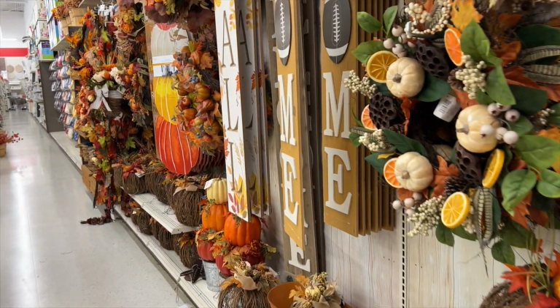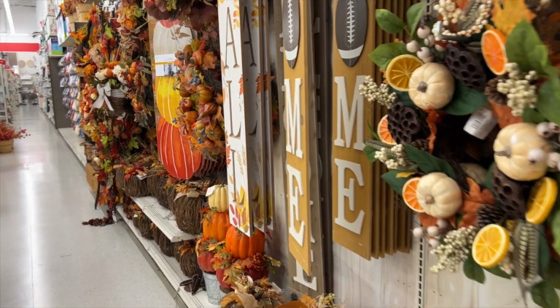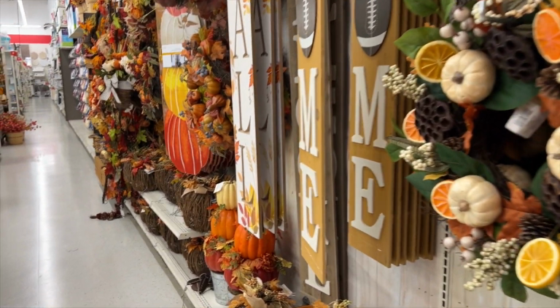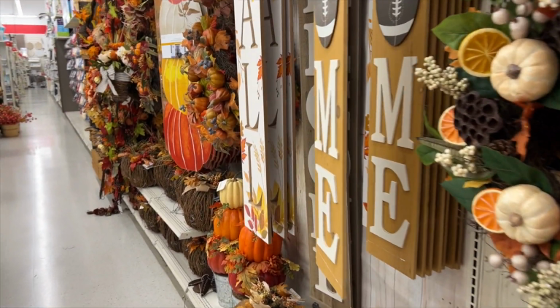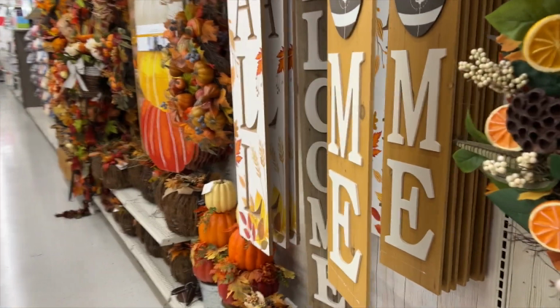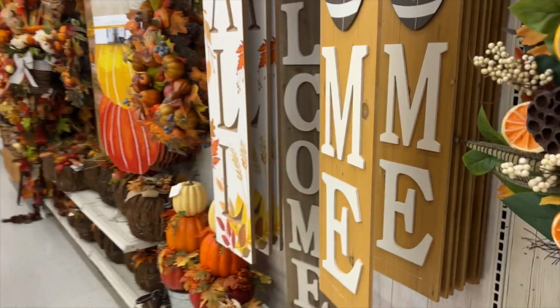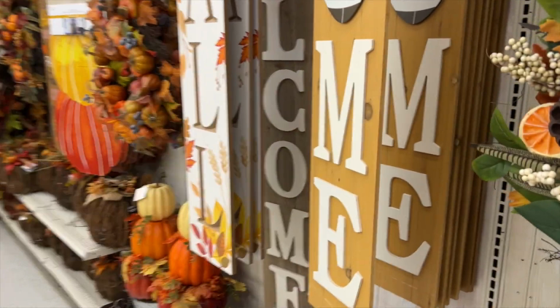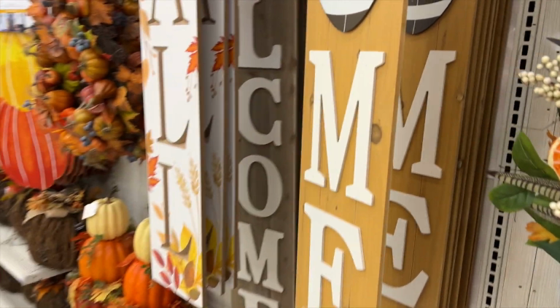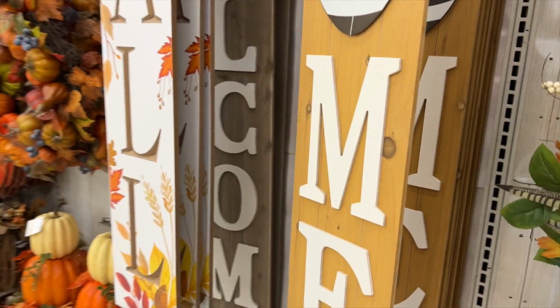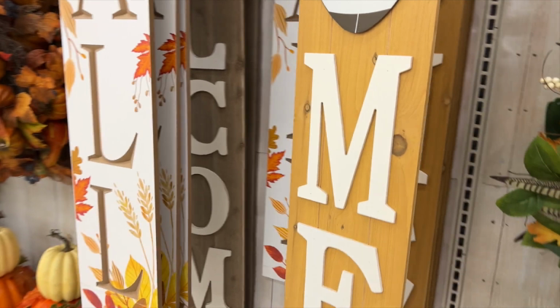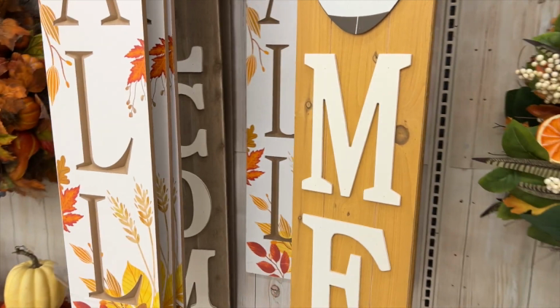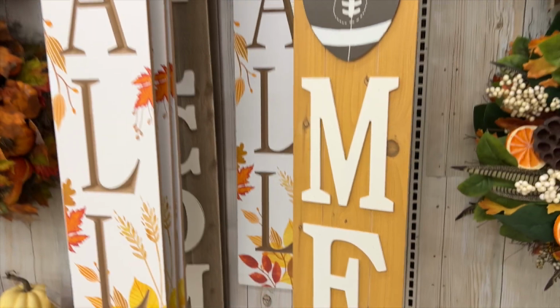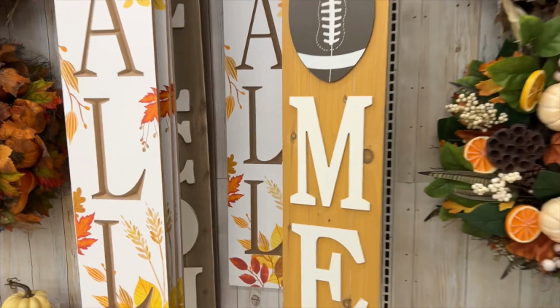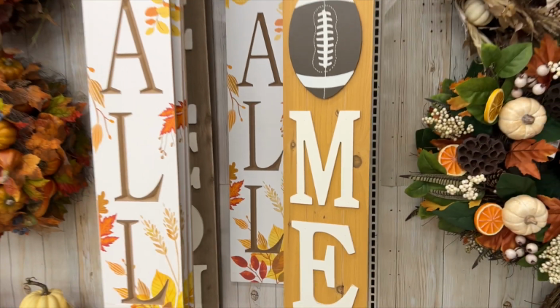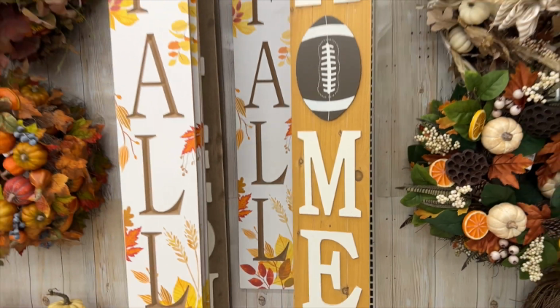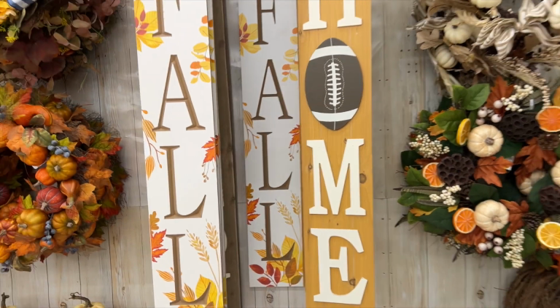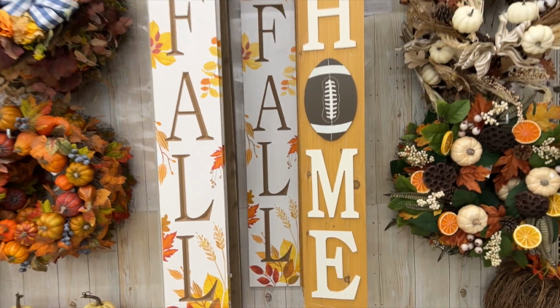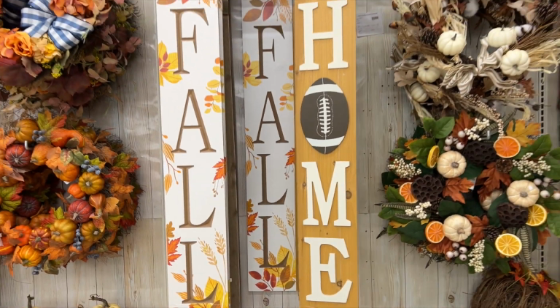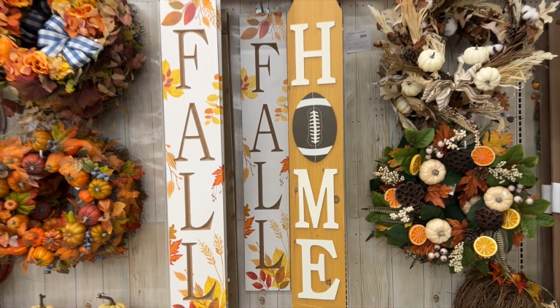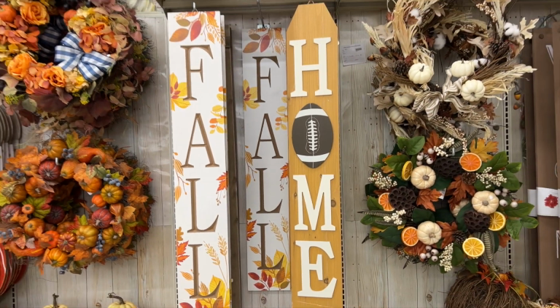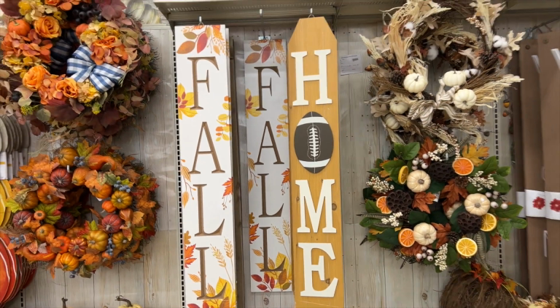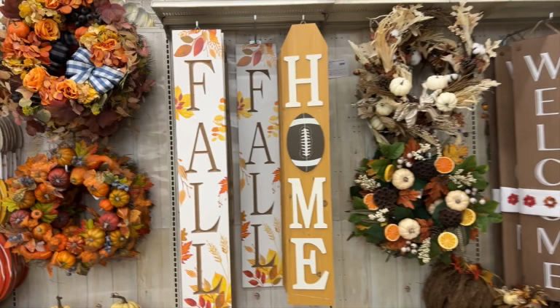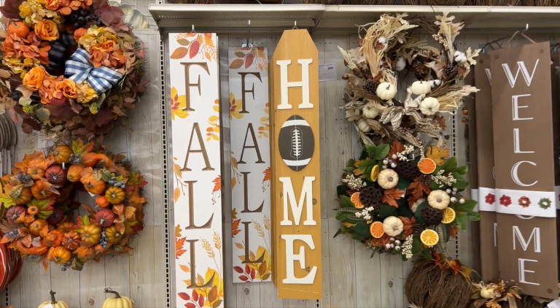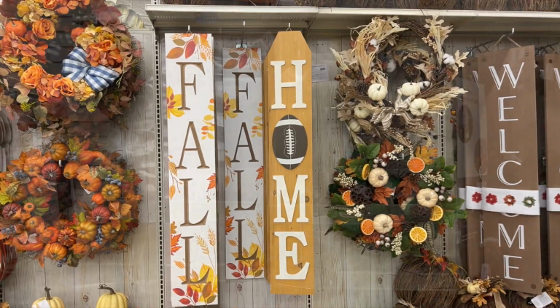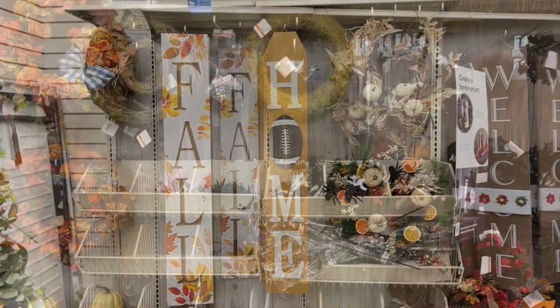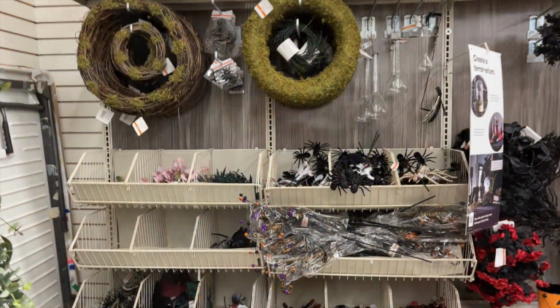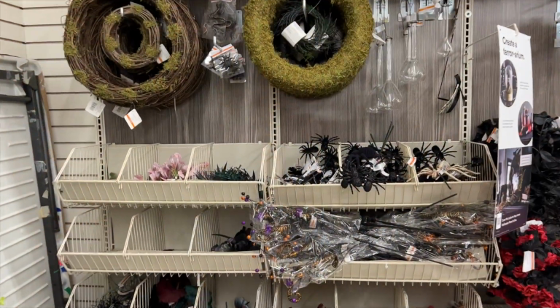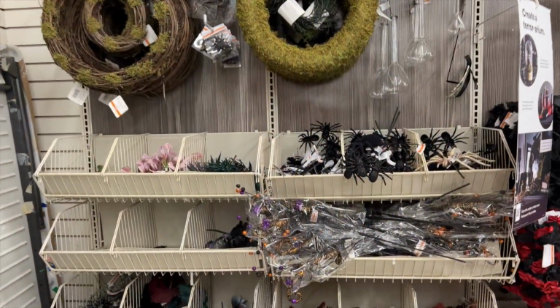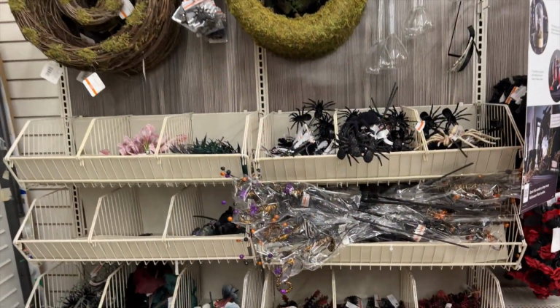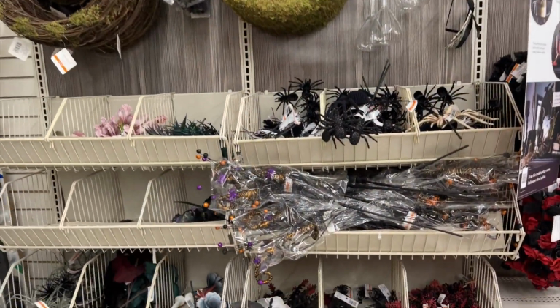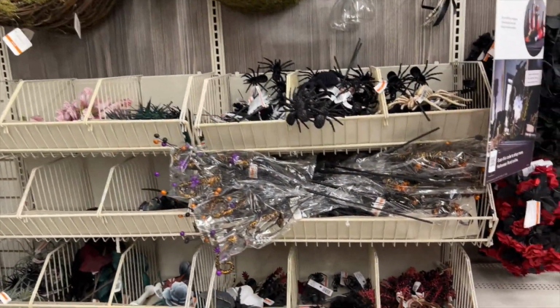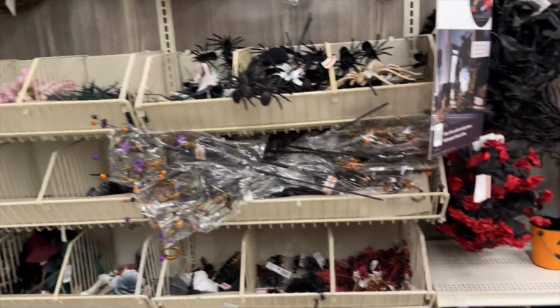A lot of these items I would not pay full price for — I think they're kind of marked up so that the sale price is really more what they should cost in general.